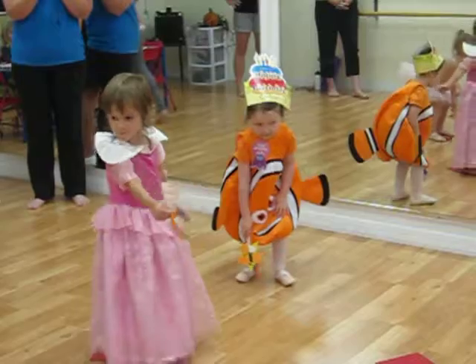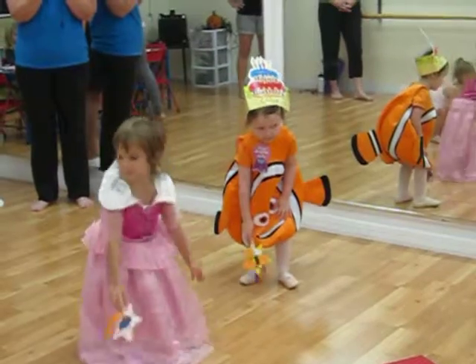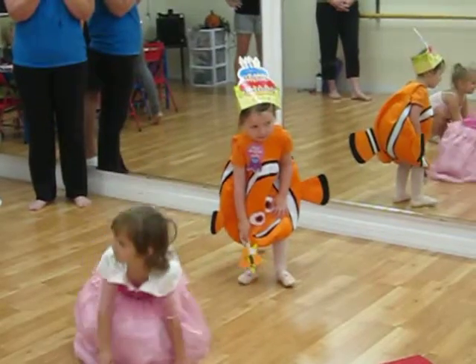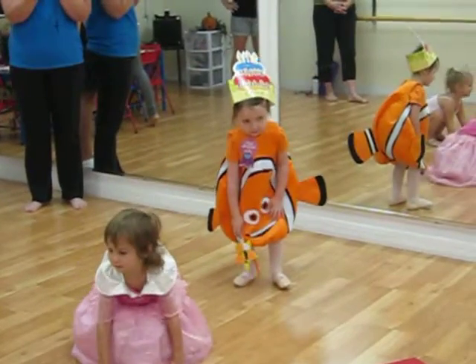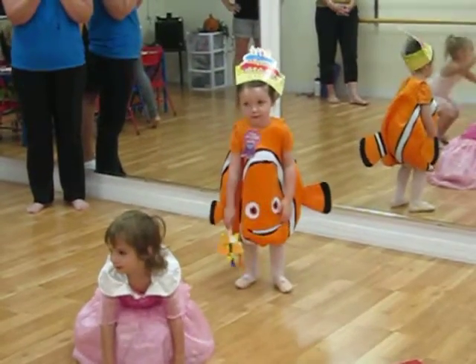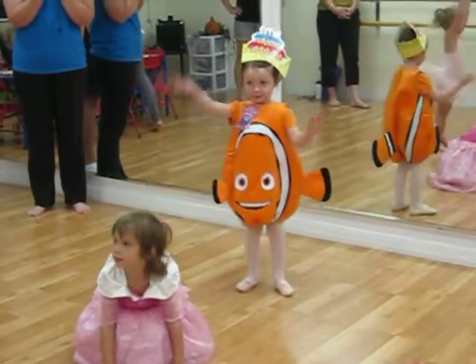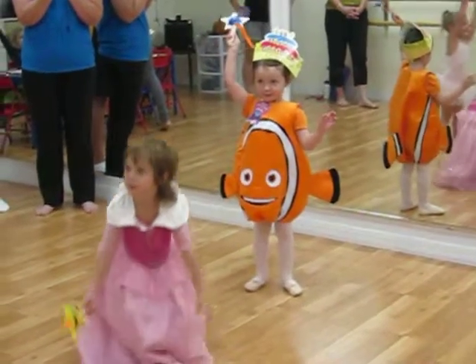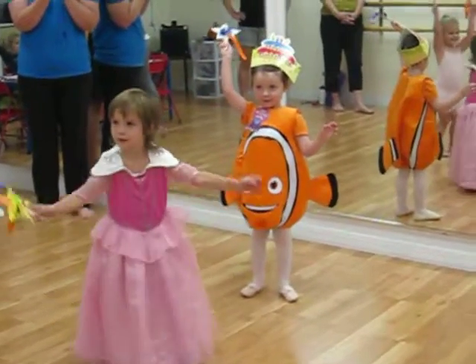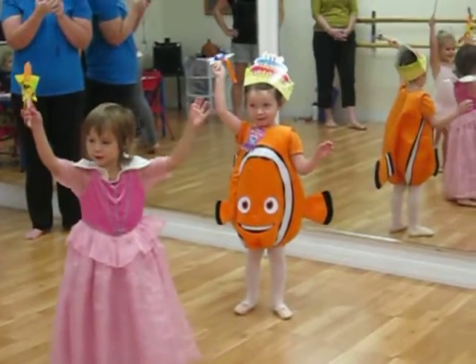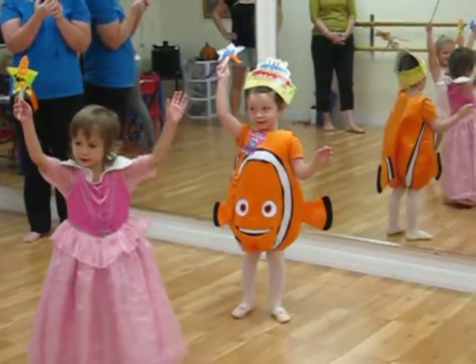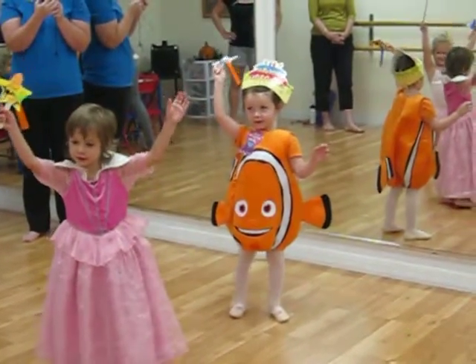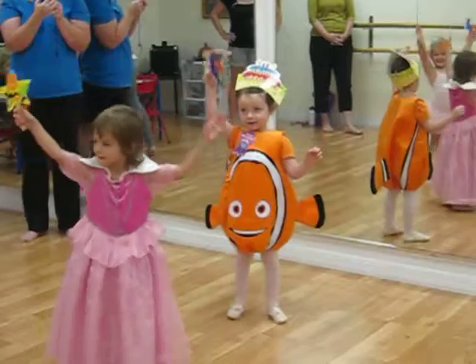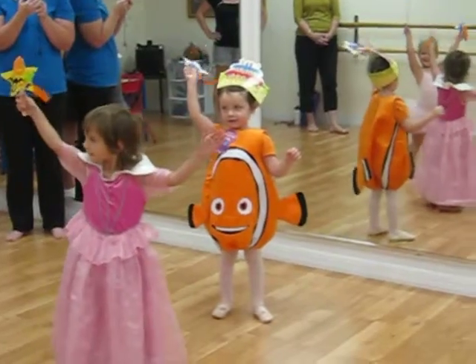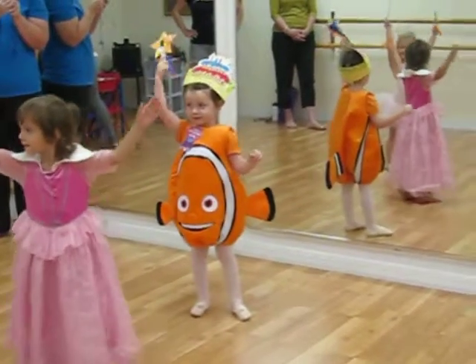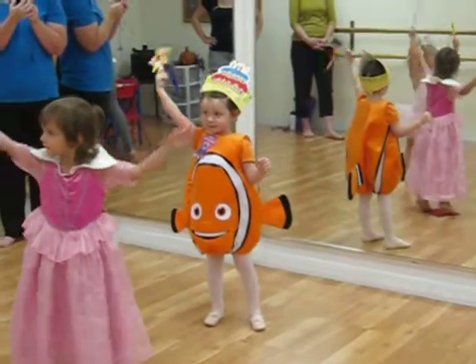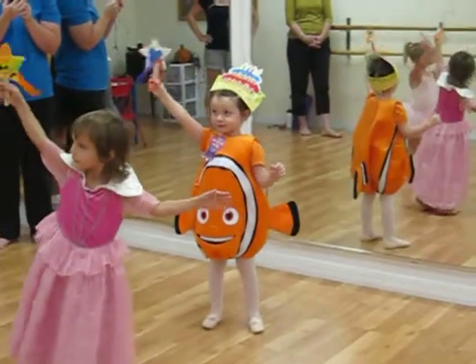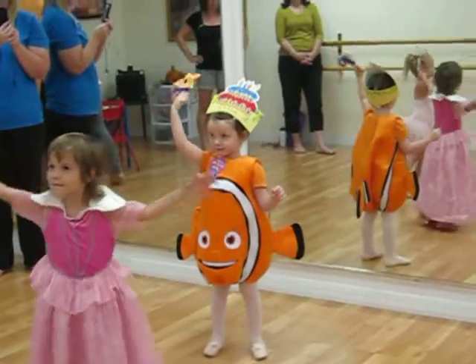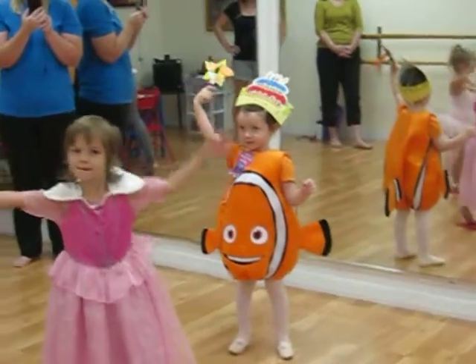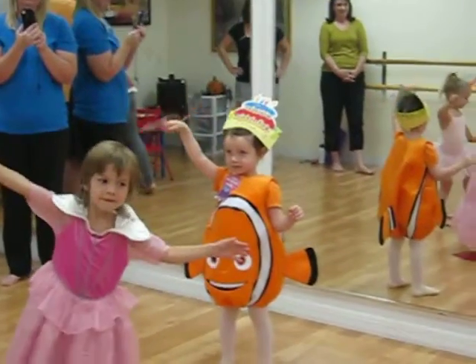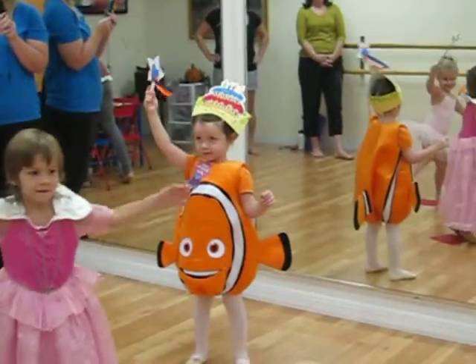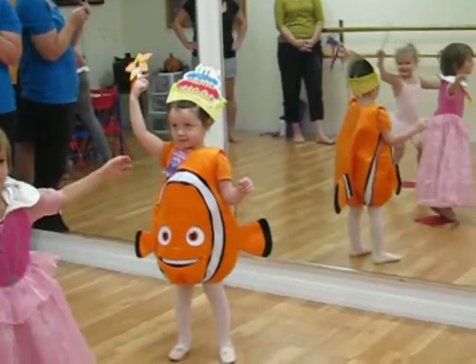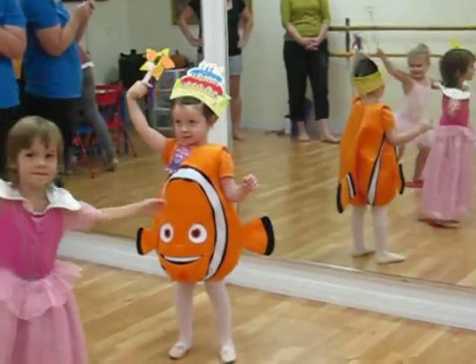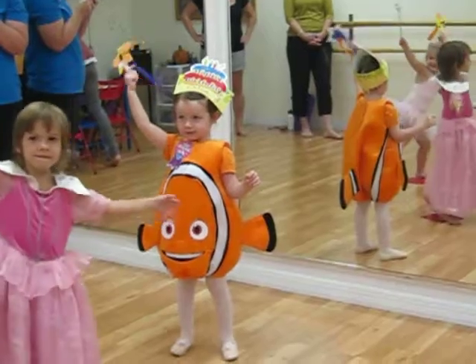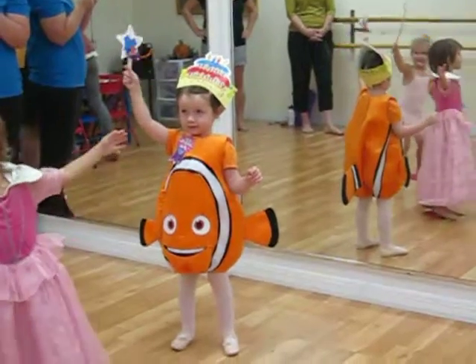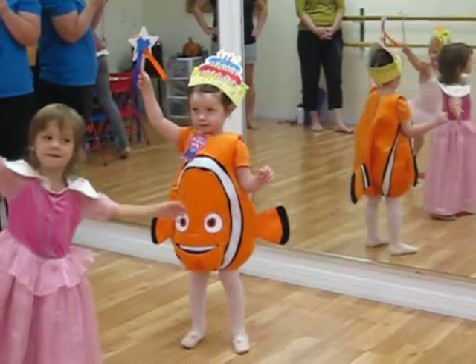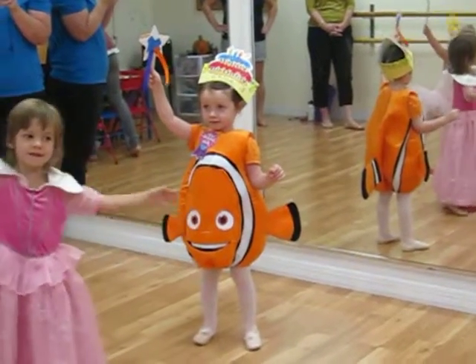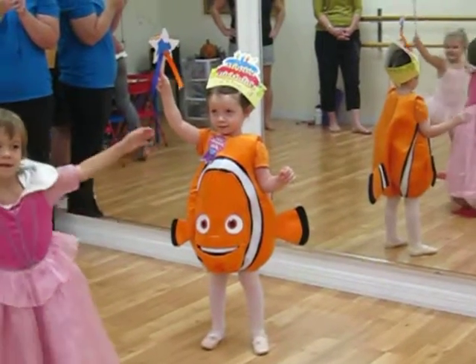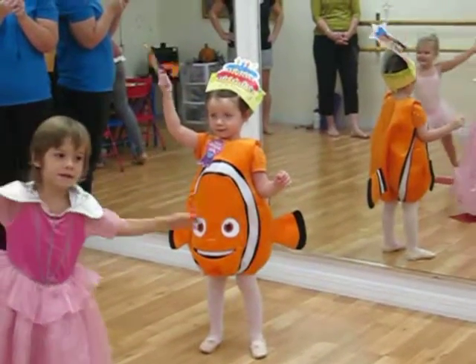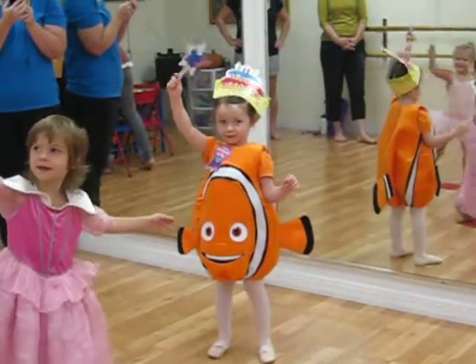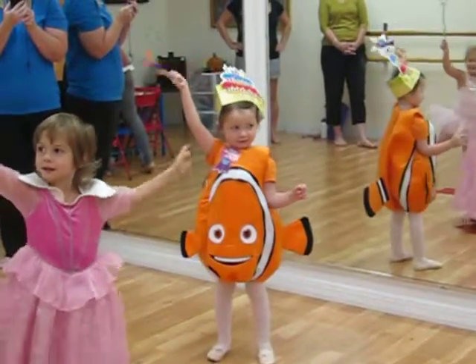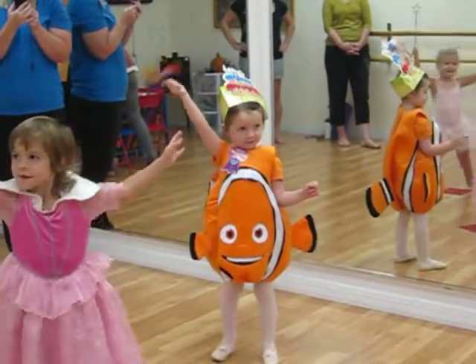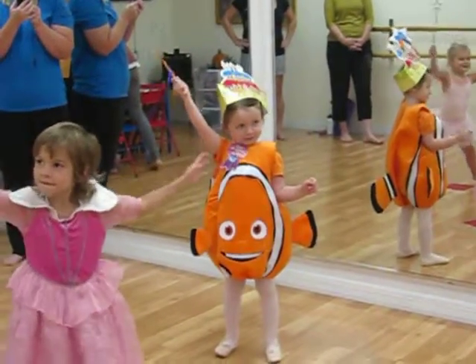Ready? Now let's reach up high. Here we go. Scarecrow, reach up, stretch up high. Who goes on their toes? Scarecrow, stretch up high. Stretch up high. Now touch the sky. Let me see. Touch the sky. Now we're going to bend low.